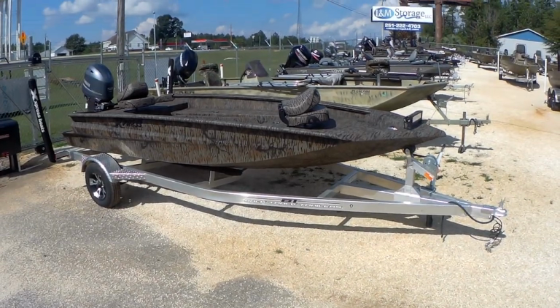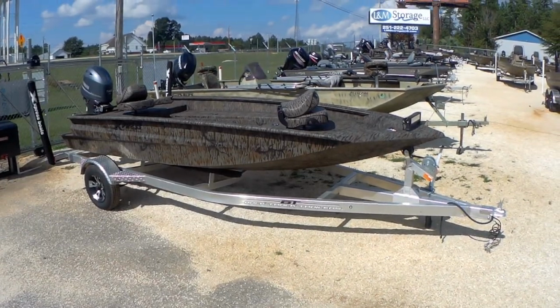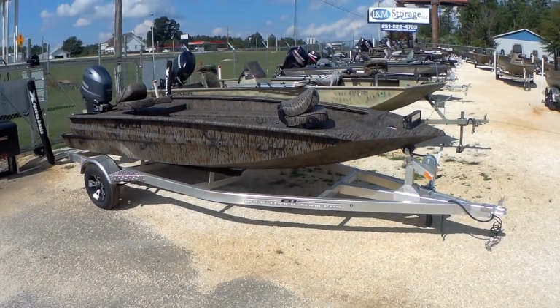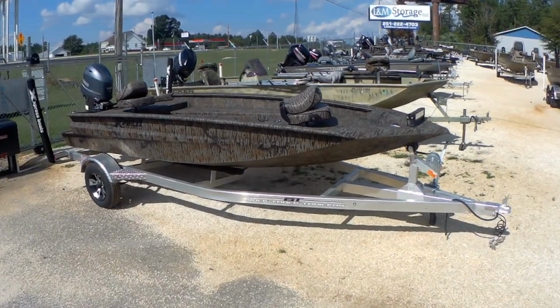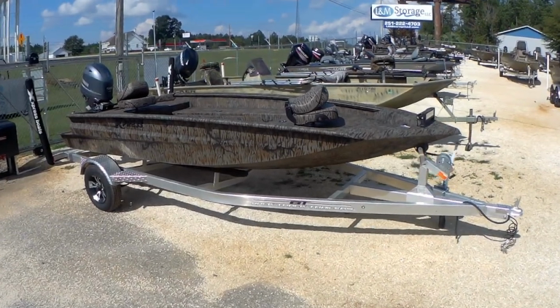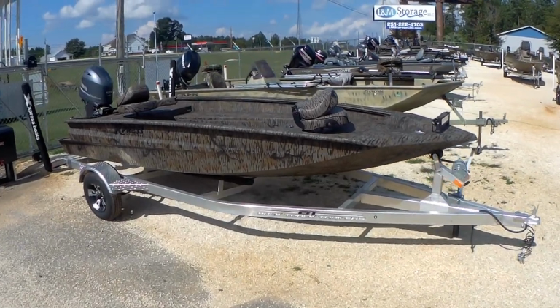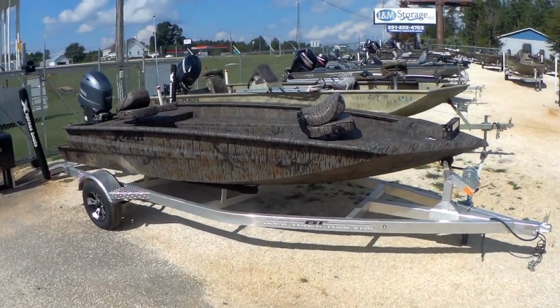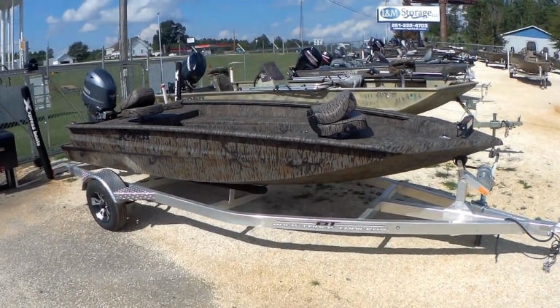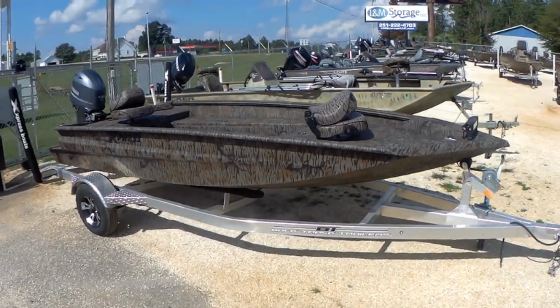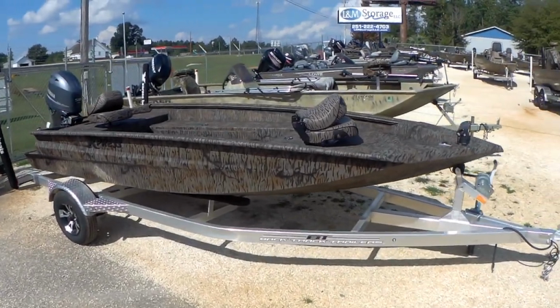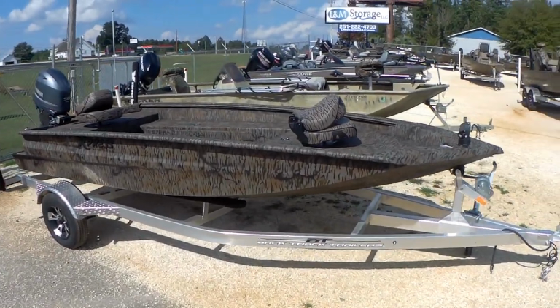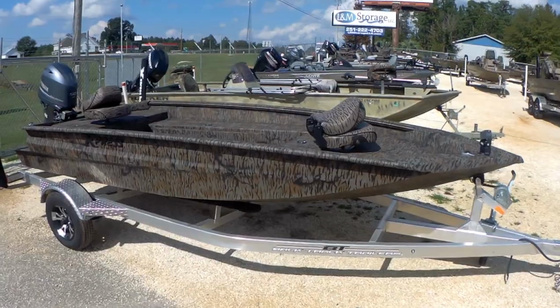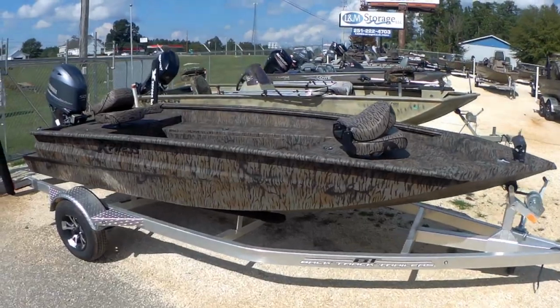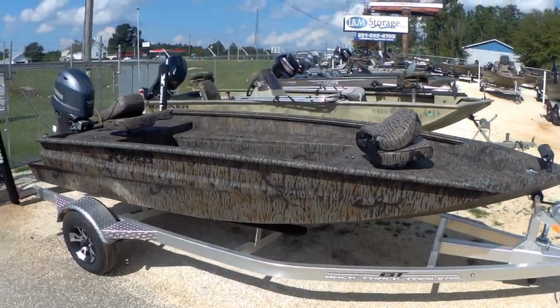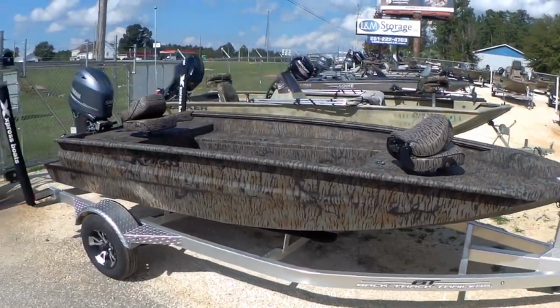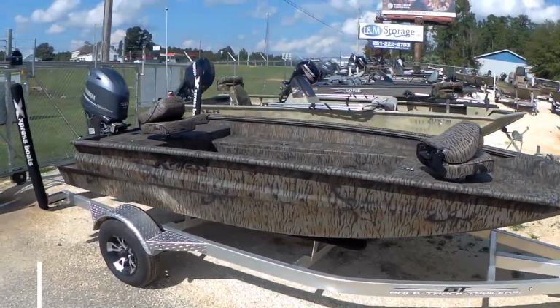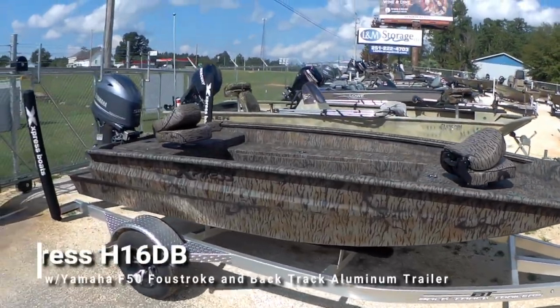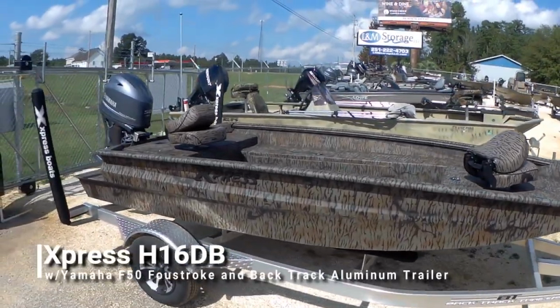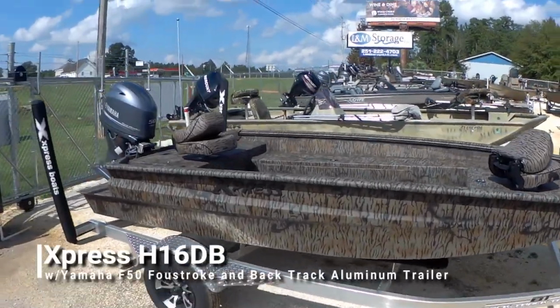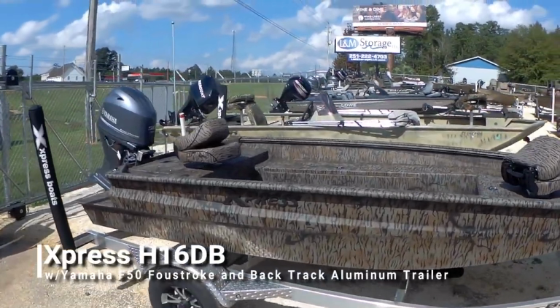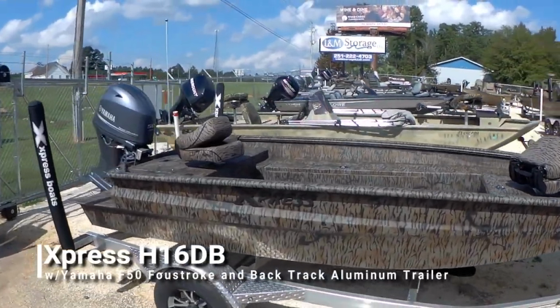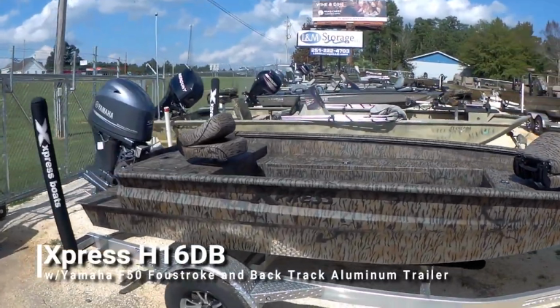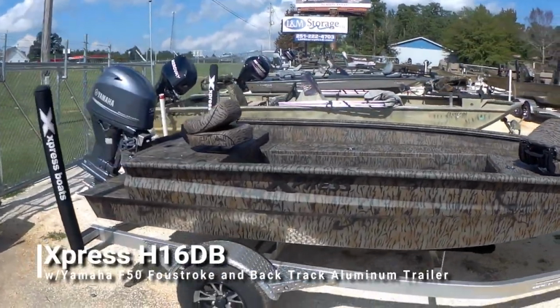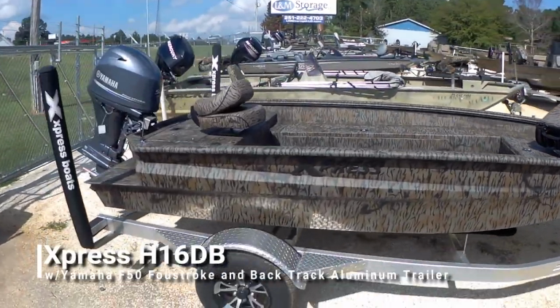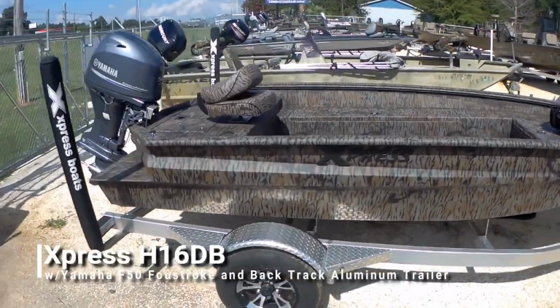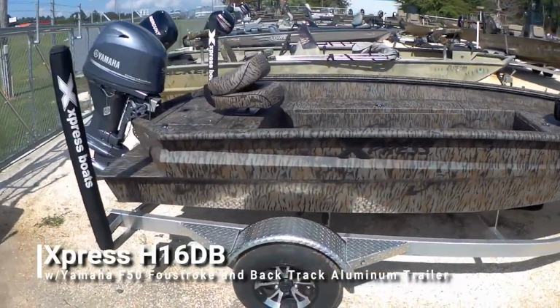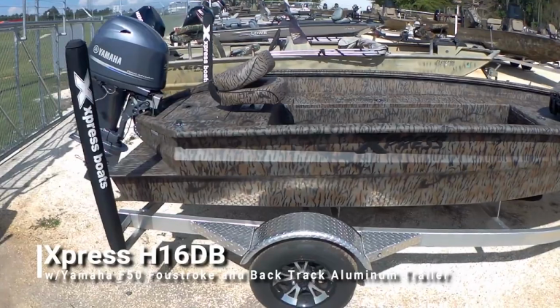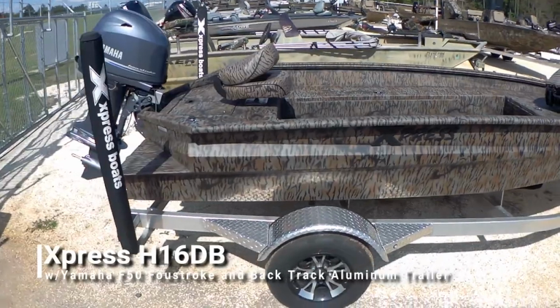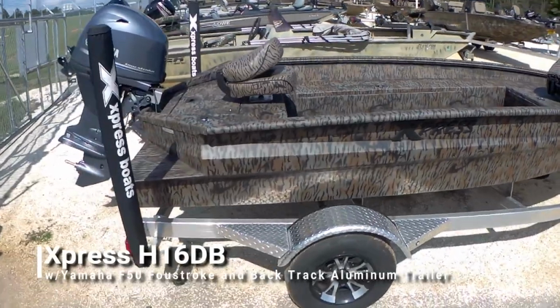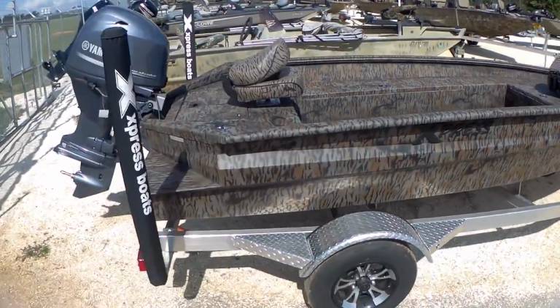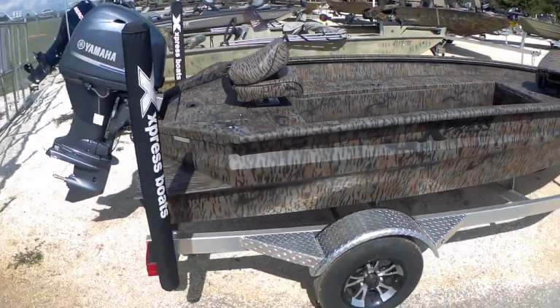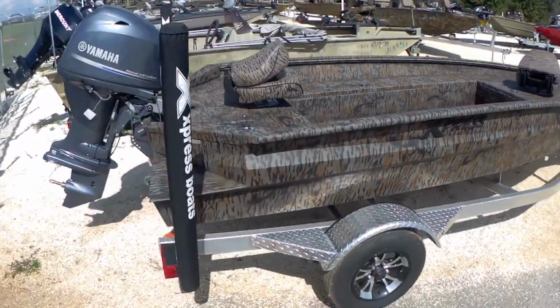What's going on guys? John Page, LN Marine, bringing you the 2019 Express H16DV. This is the Hyperlift Duck Boat.